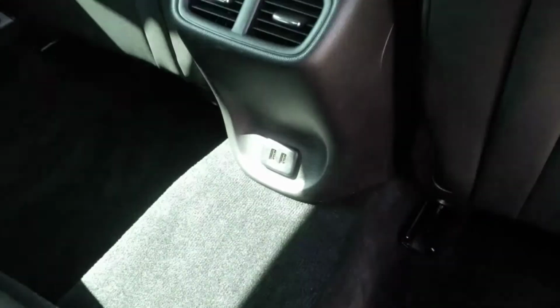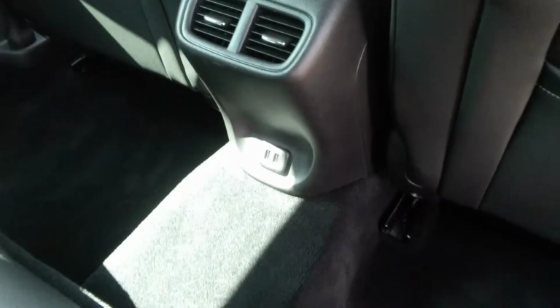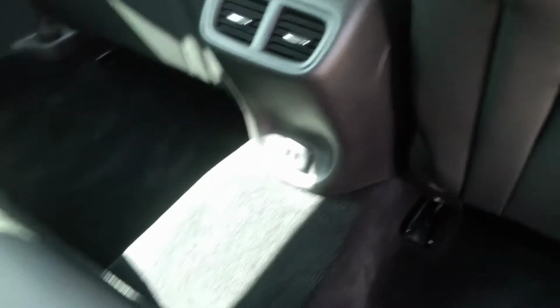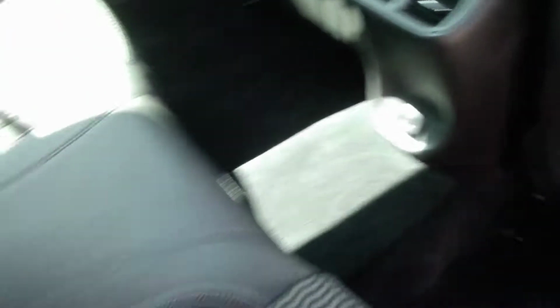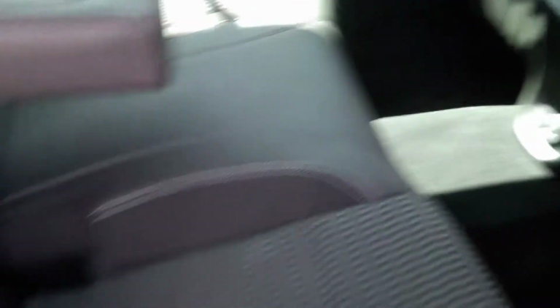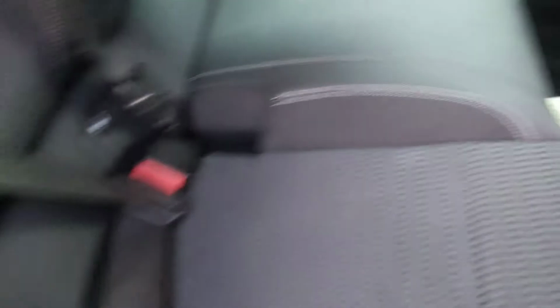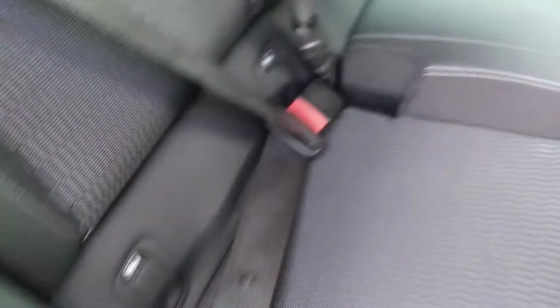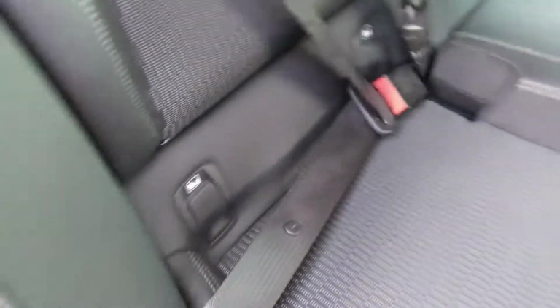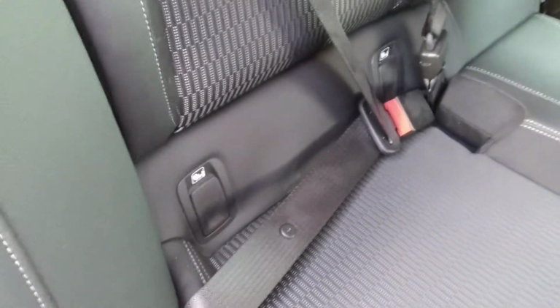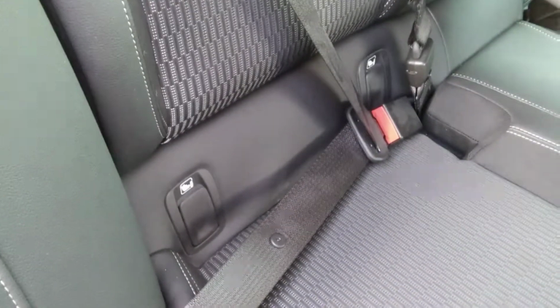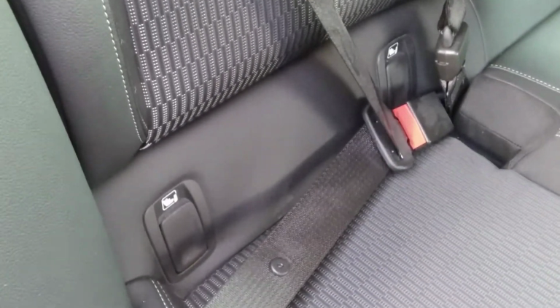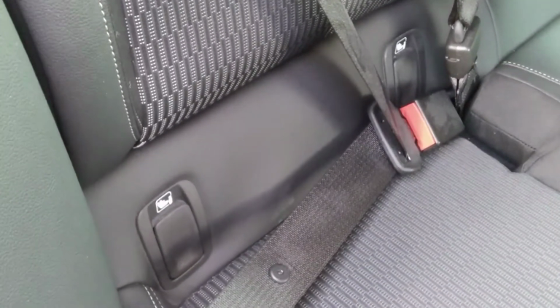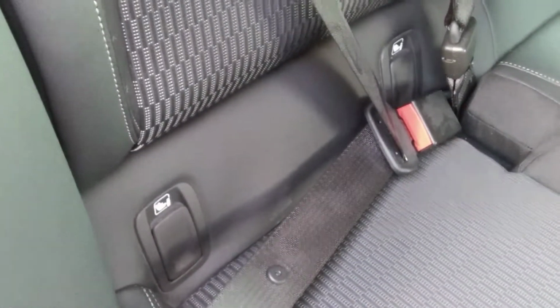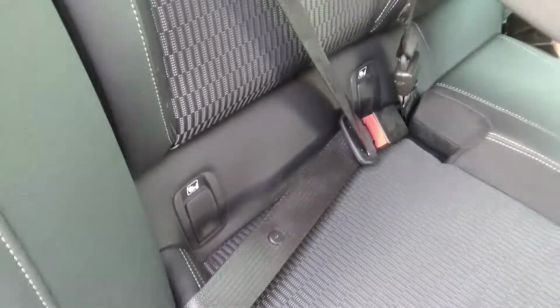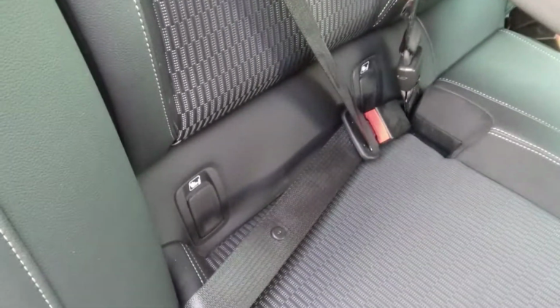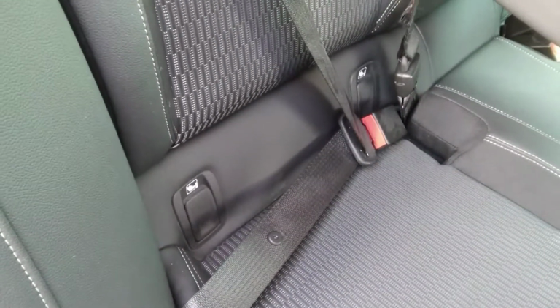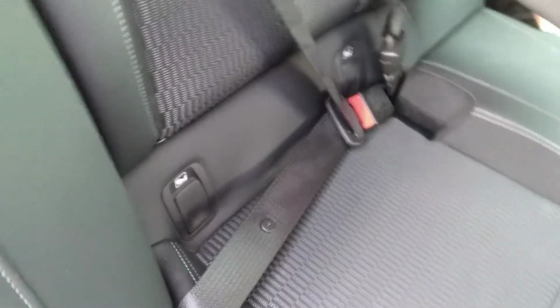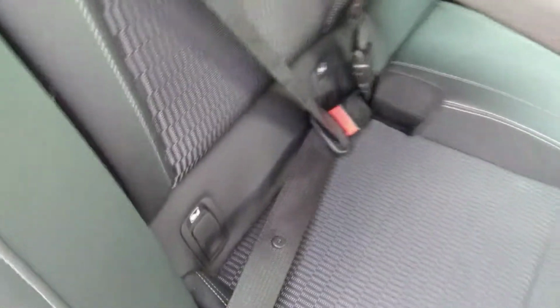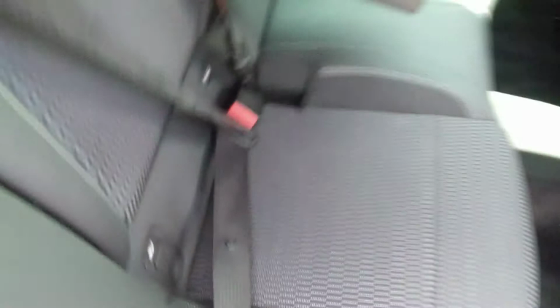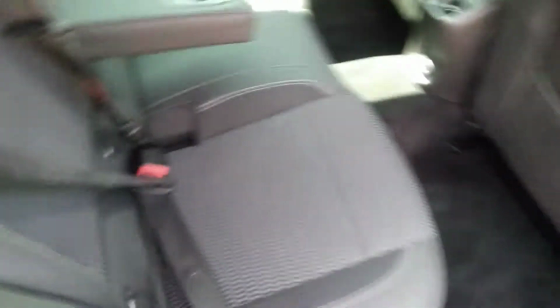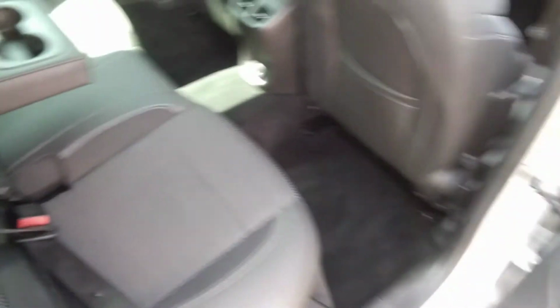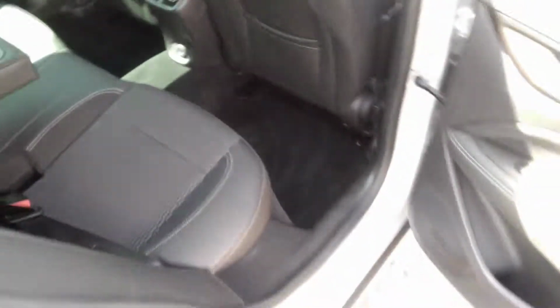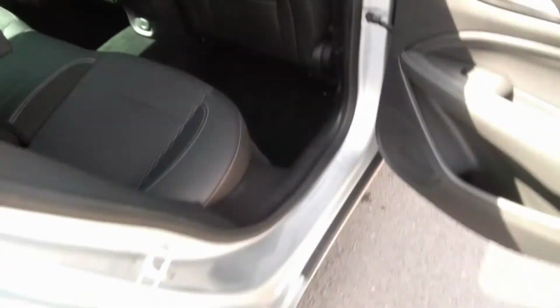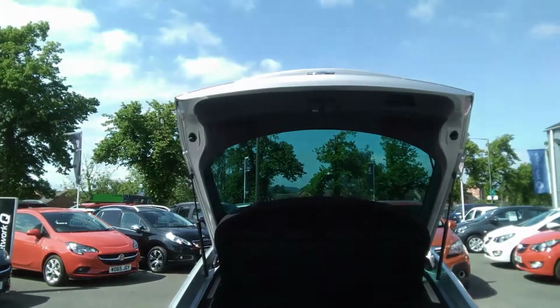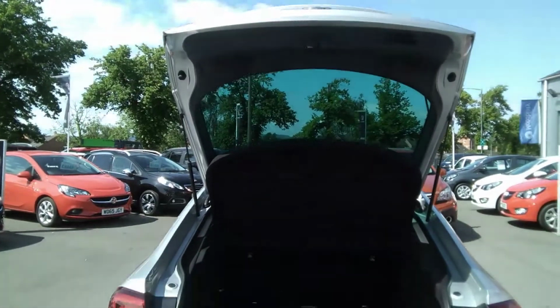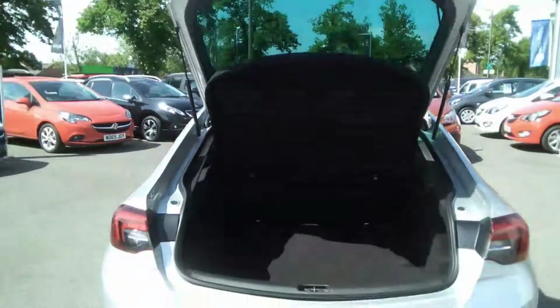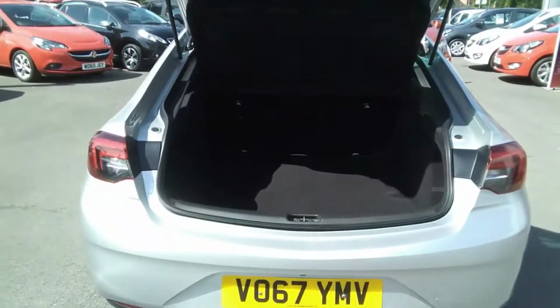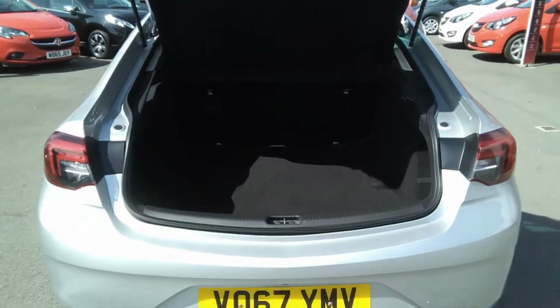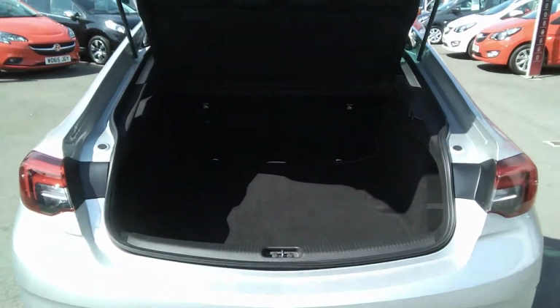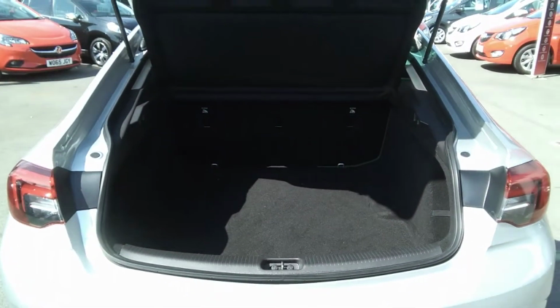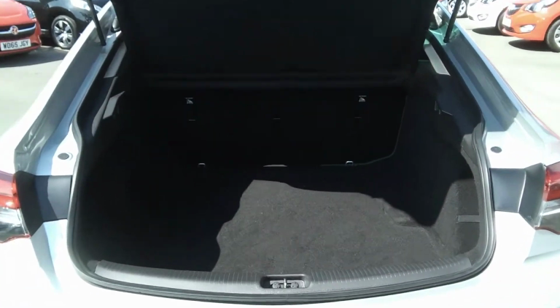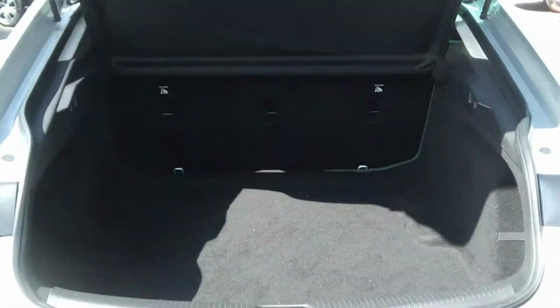The car also has 2 sets of ISOFIX seat belt points for a child's car seat, which is a much safer option as it locks it into position correctly. As we move to the boot, we can see this is very spacious and the seats do go down for extra room.